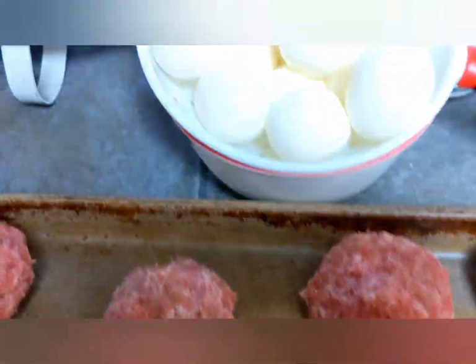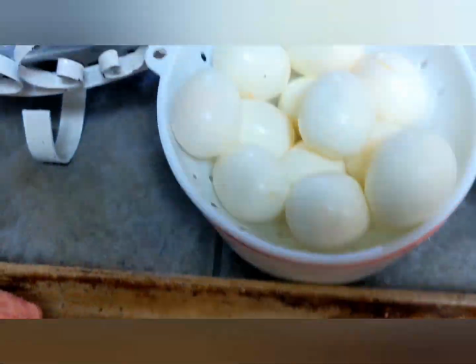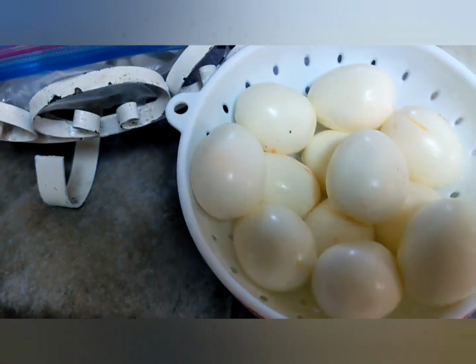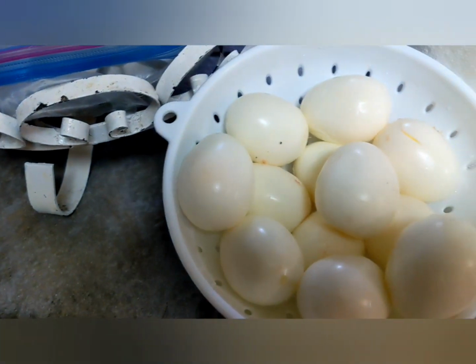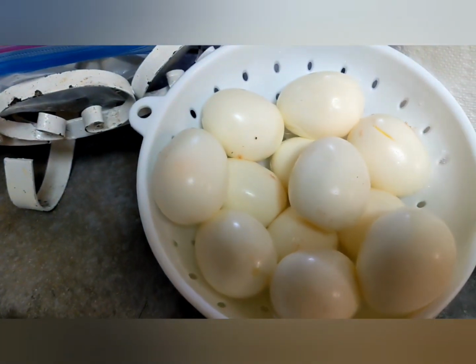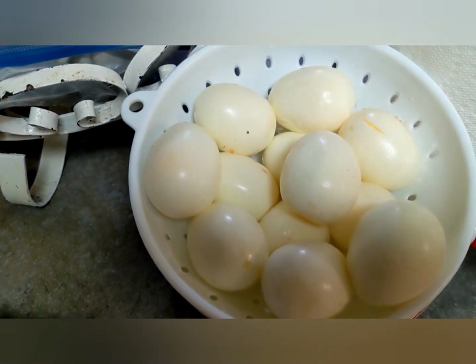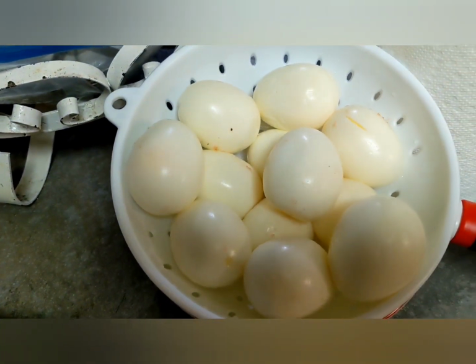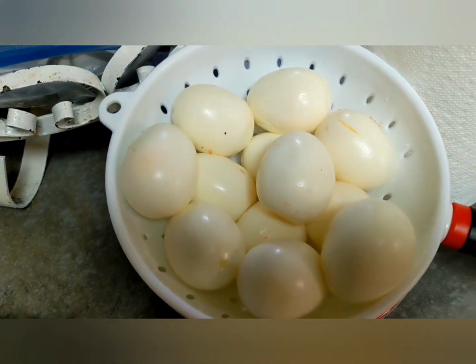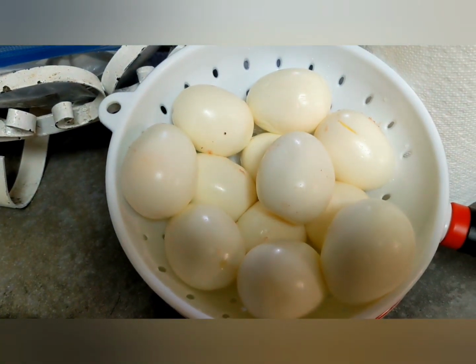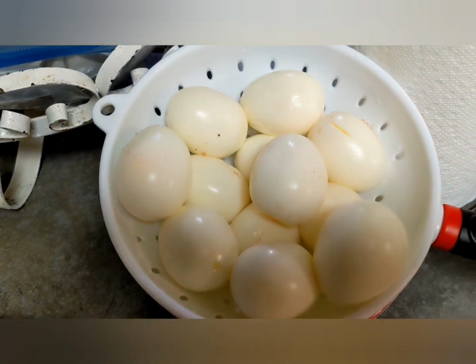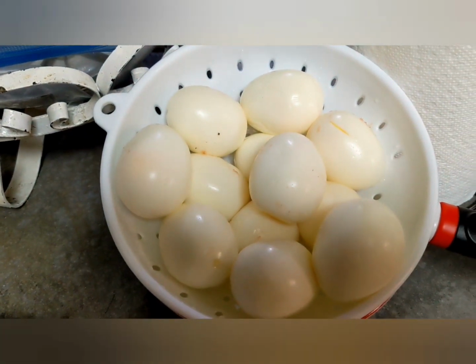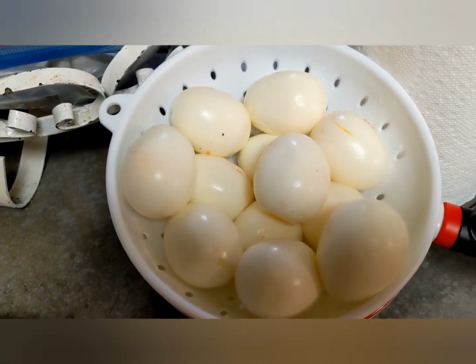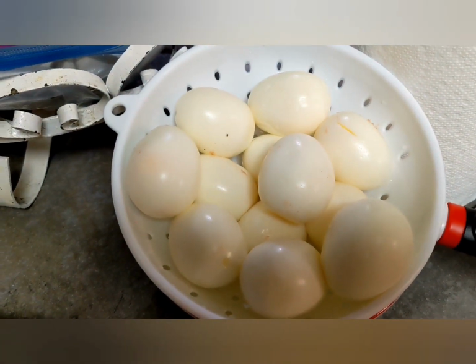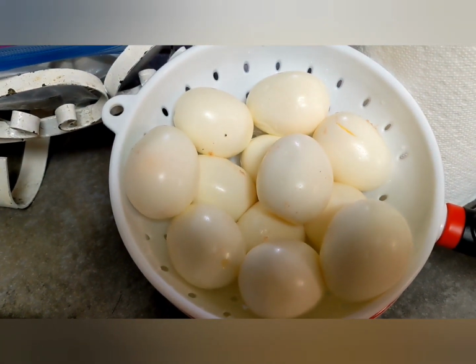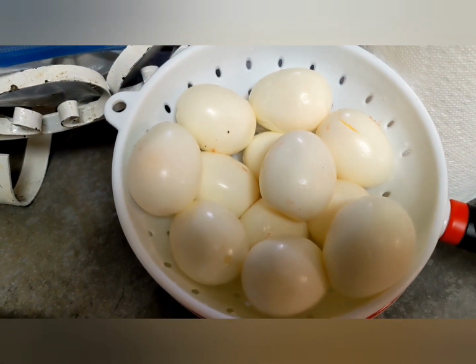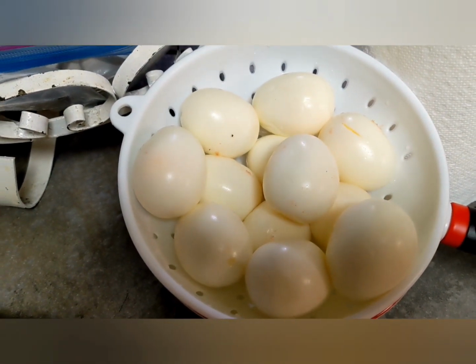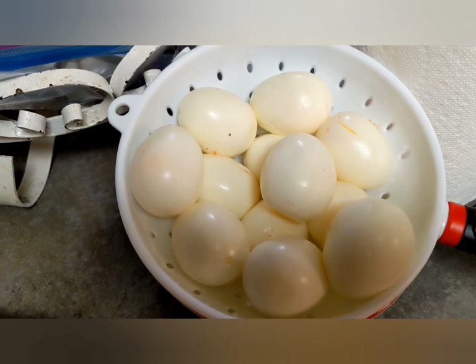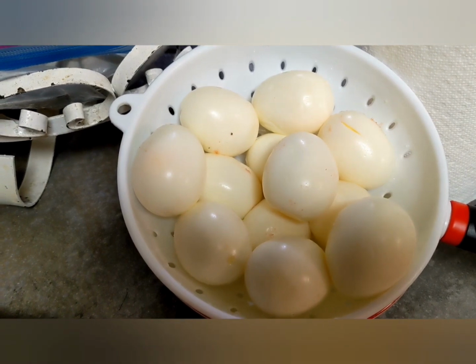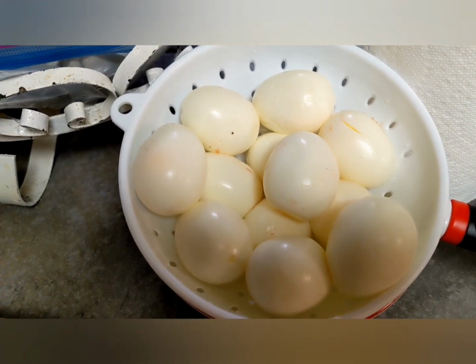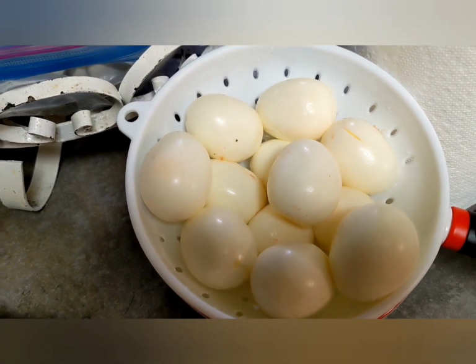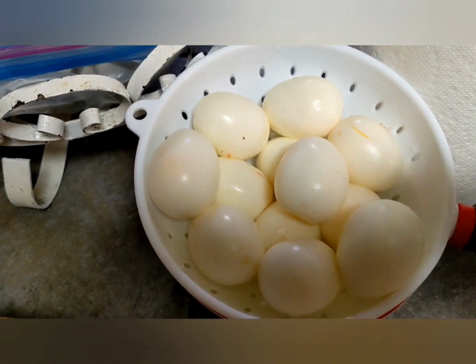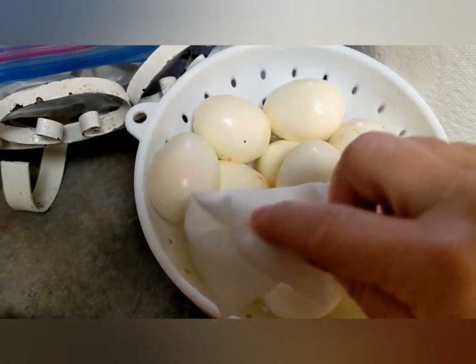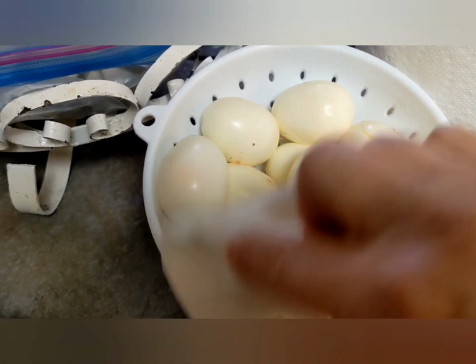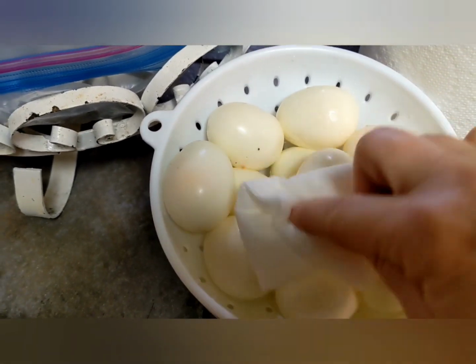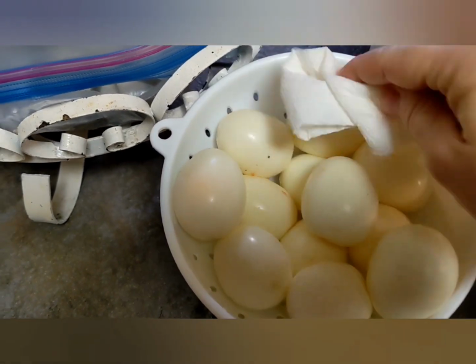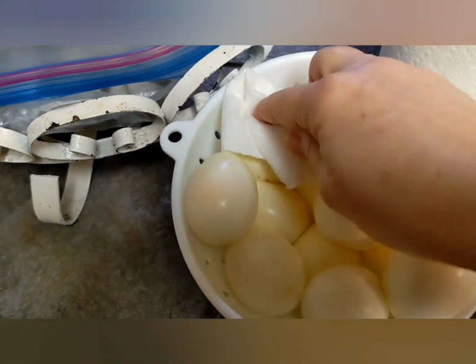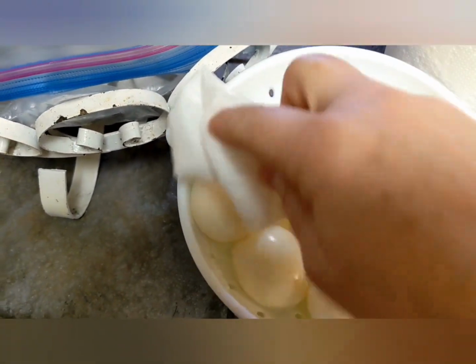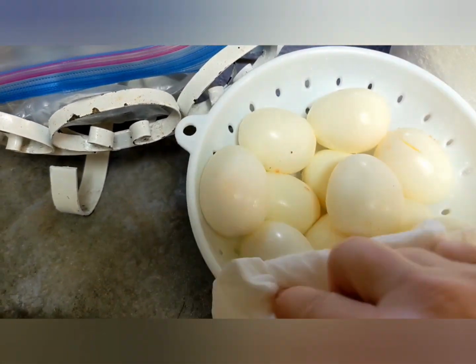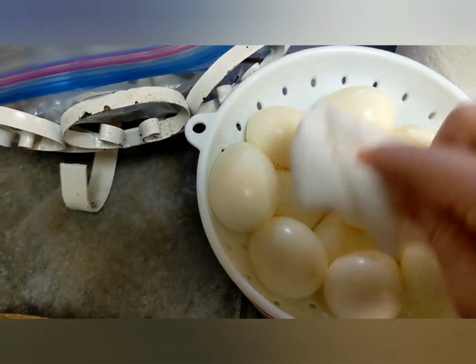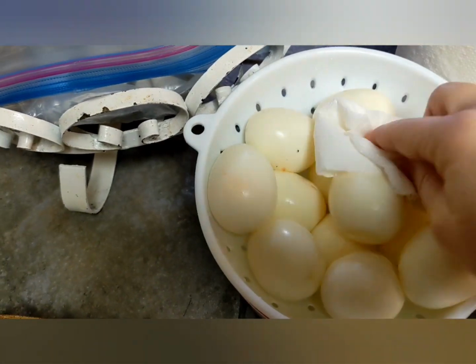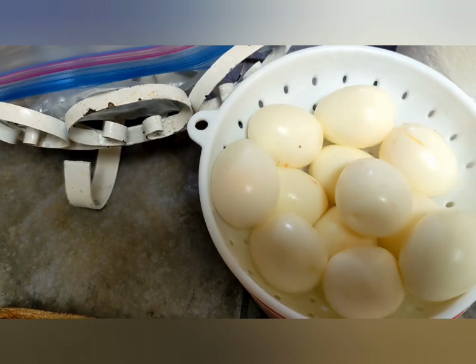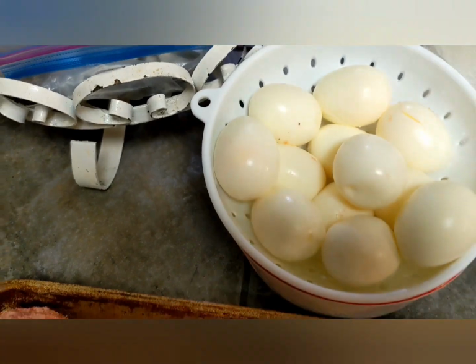This is a low carb breakfast that my husband loves. I buy boiled eggs from the grocery store and pat them dry with a paper towel.